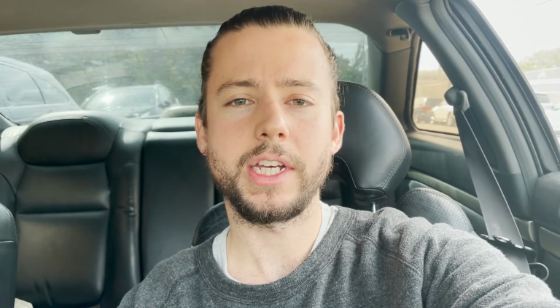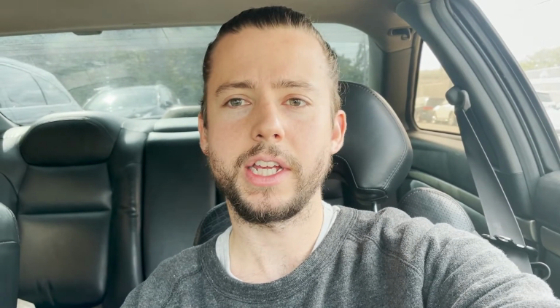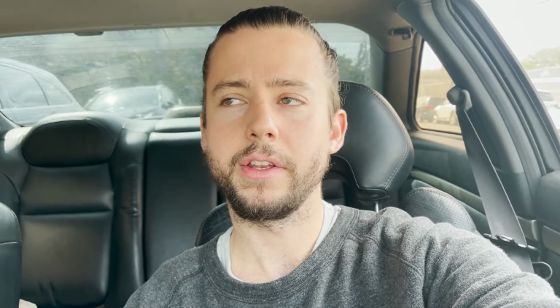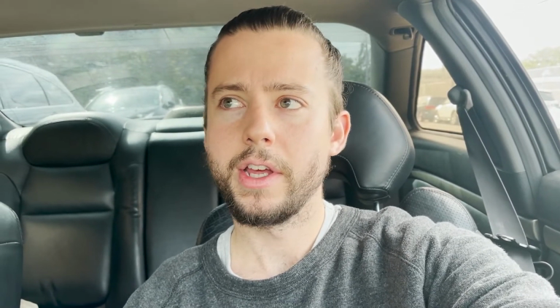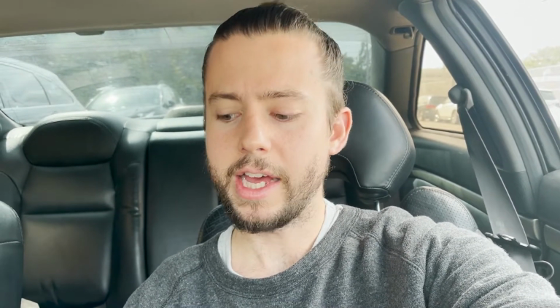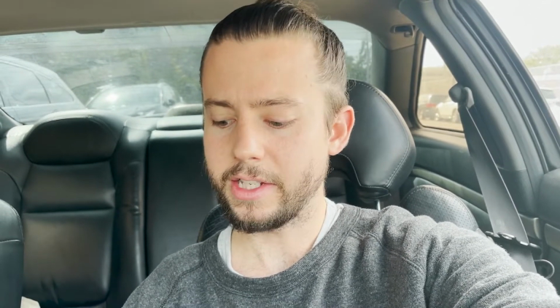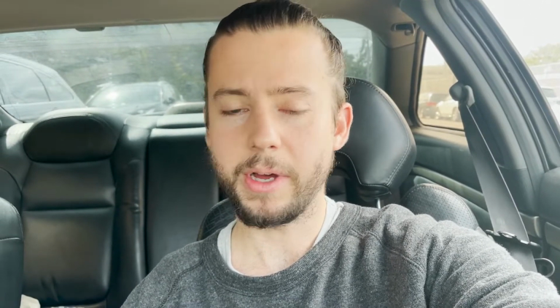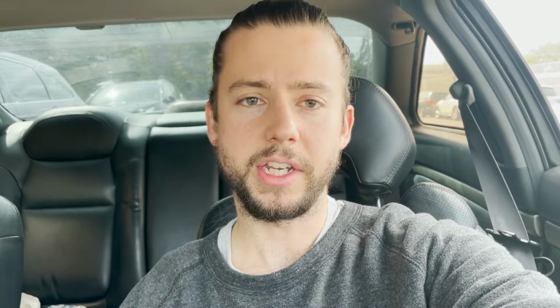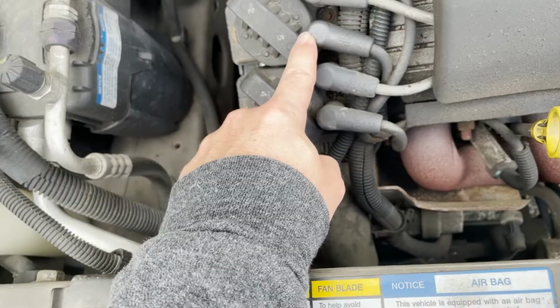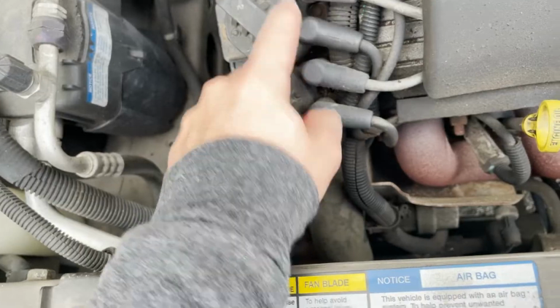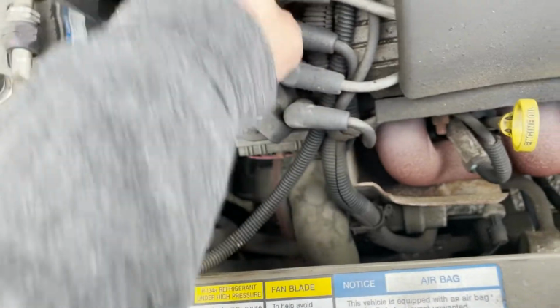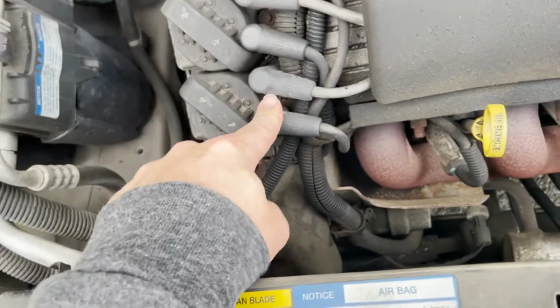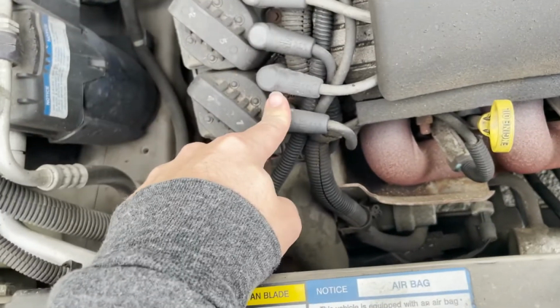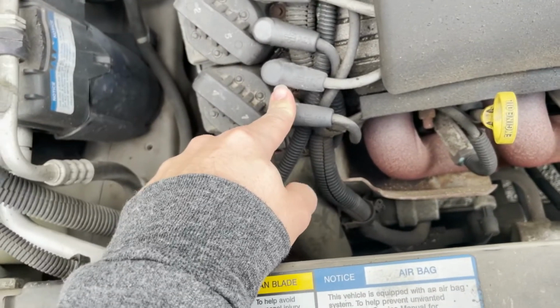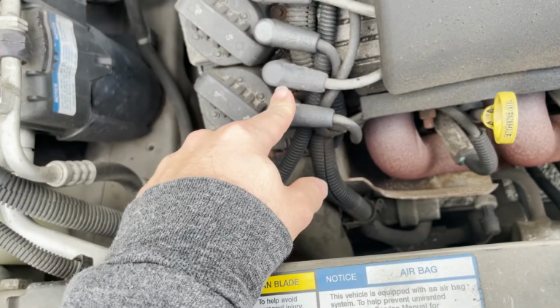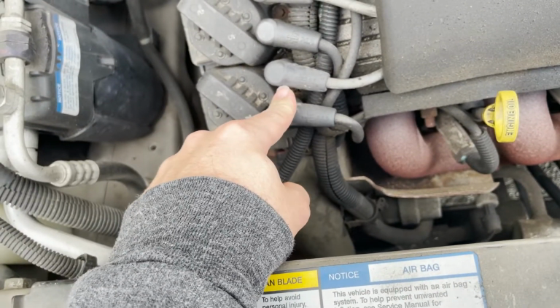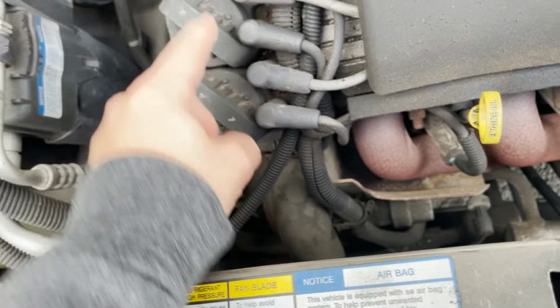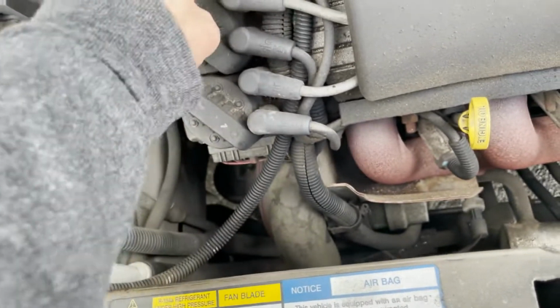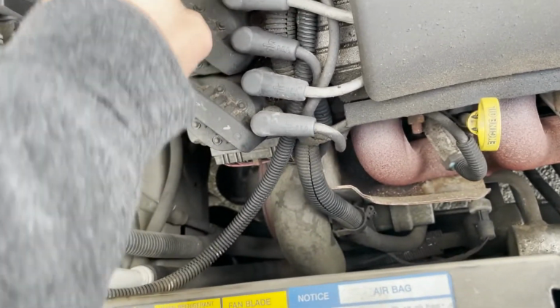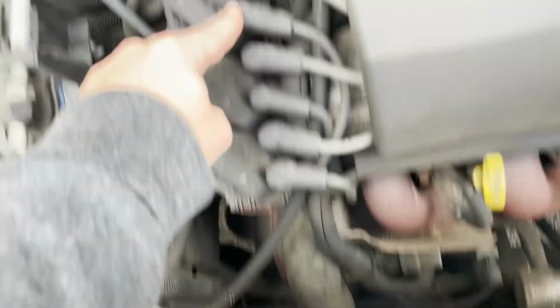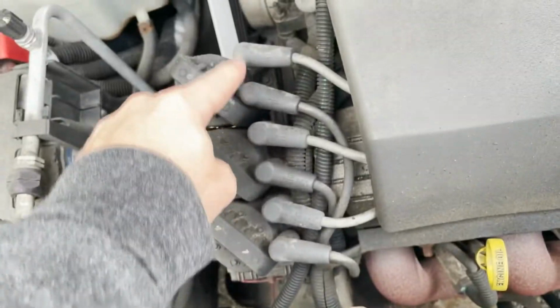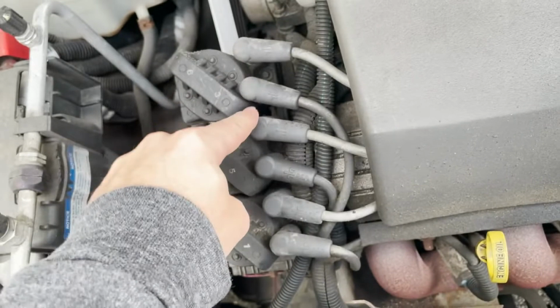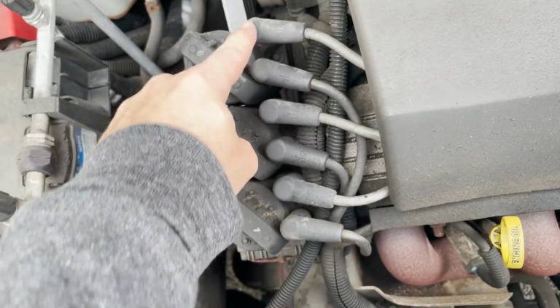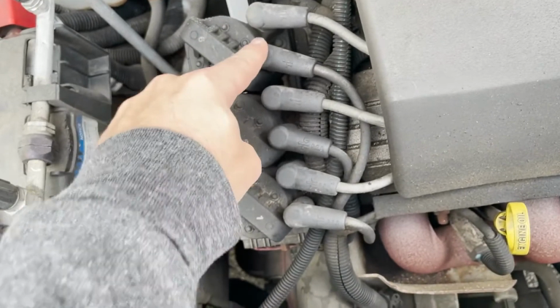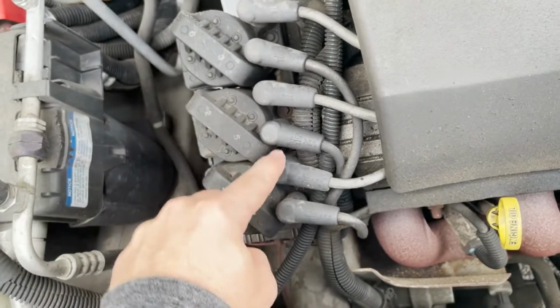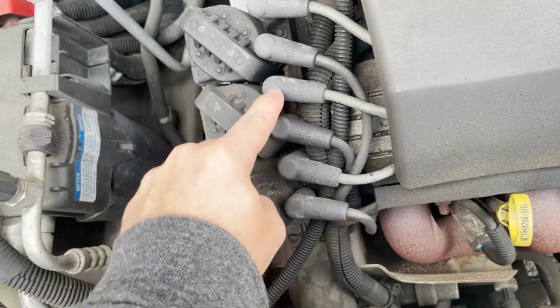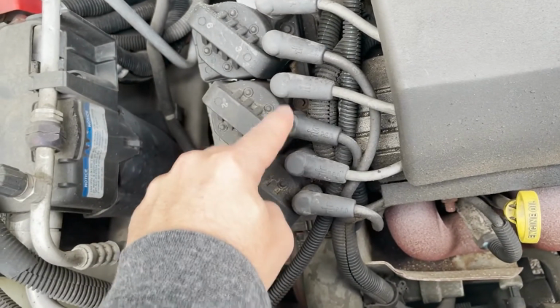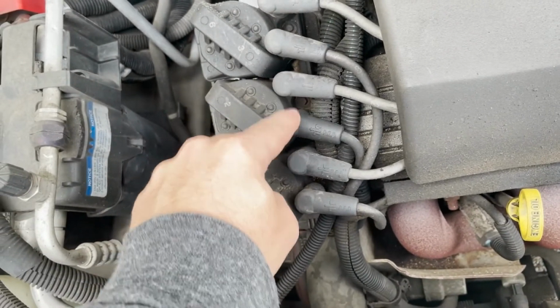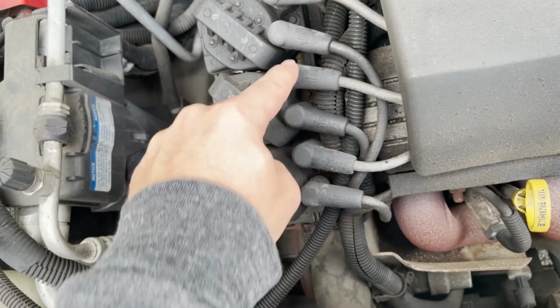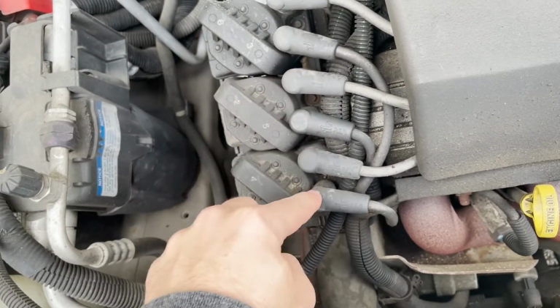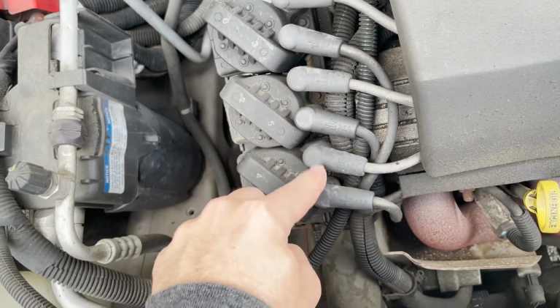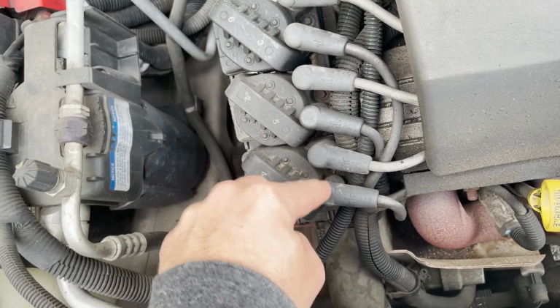I'm gonna take all these off and then turn over the car. This should make a spark, this should make a spark together, and this should make a spark.